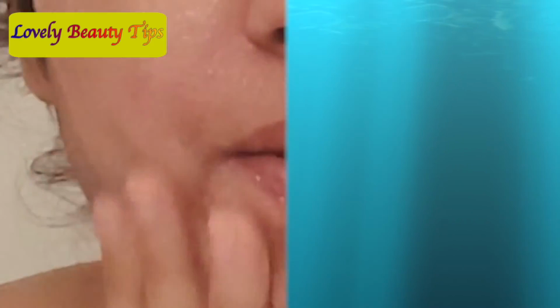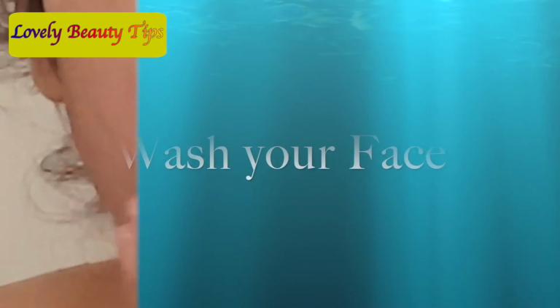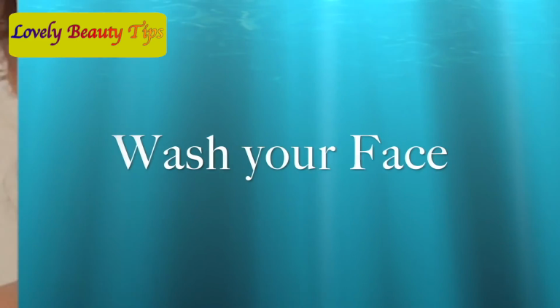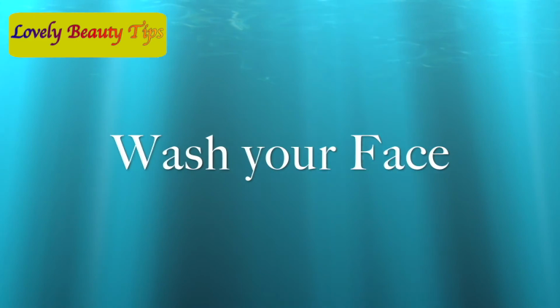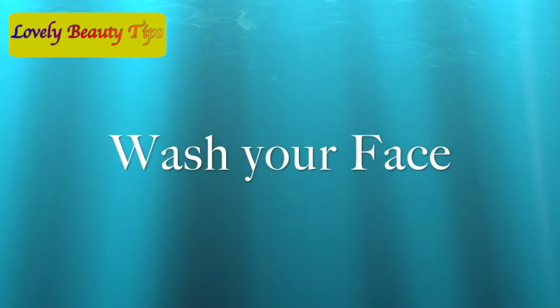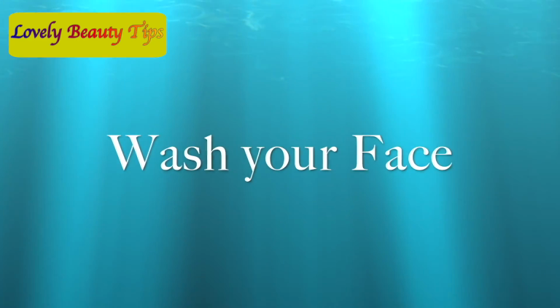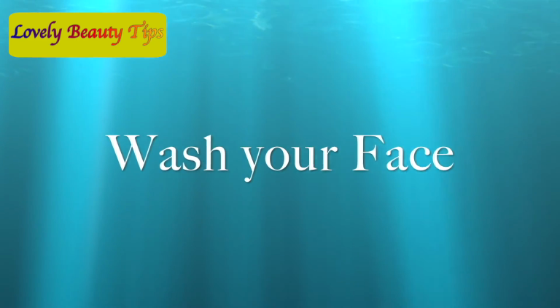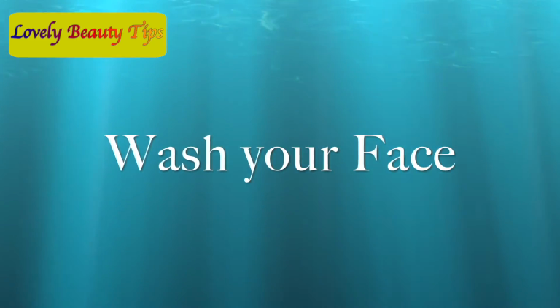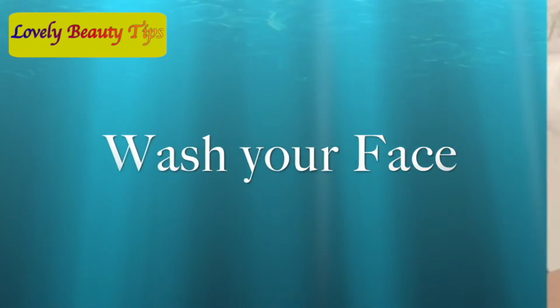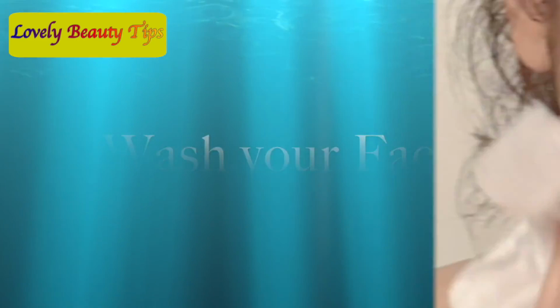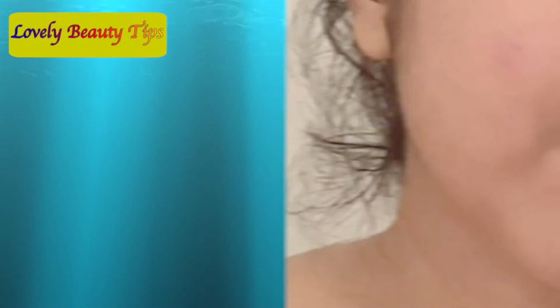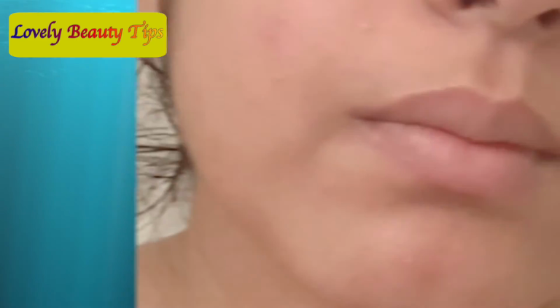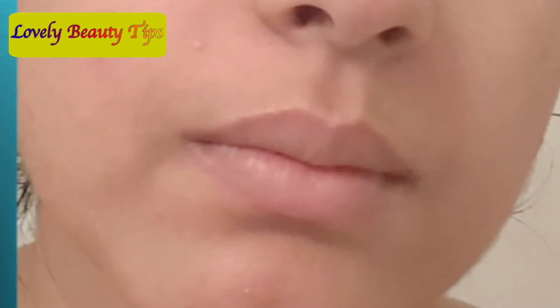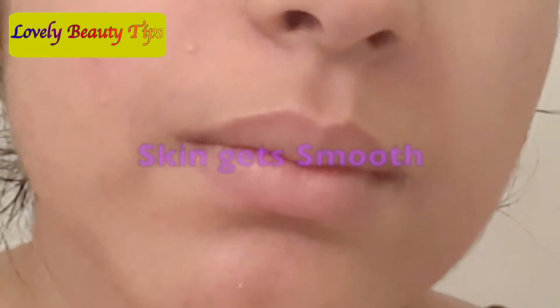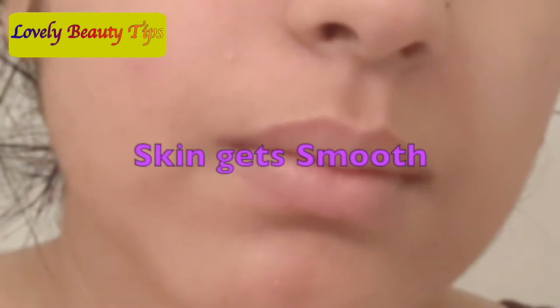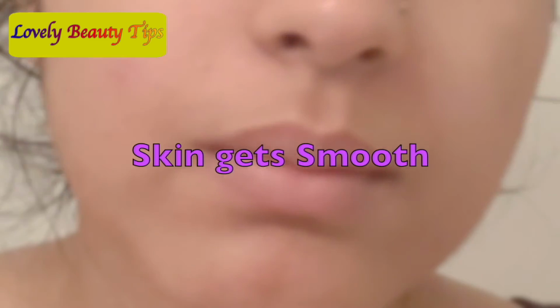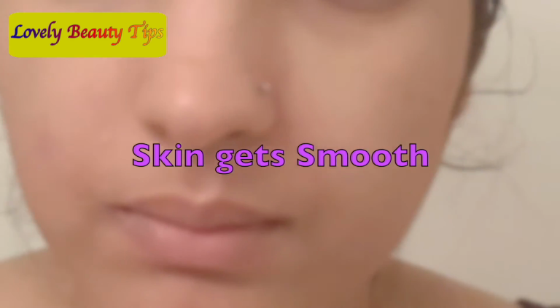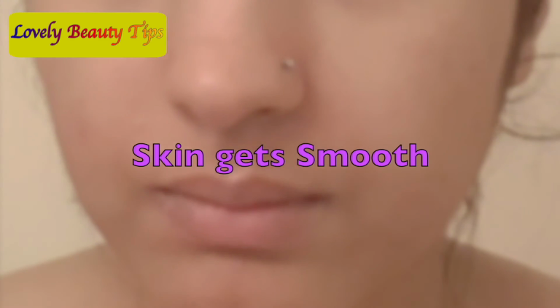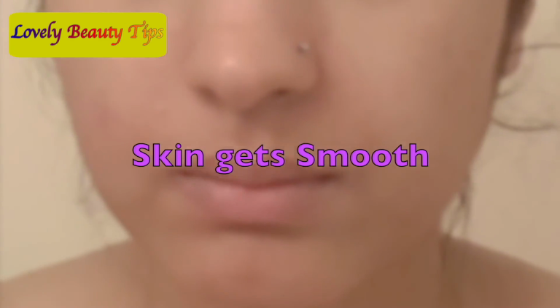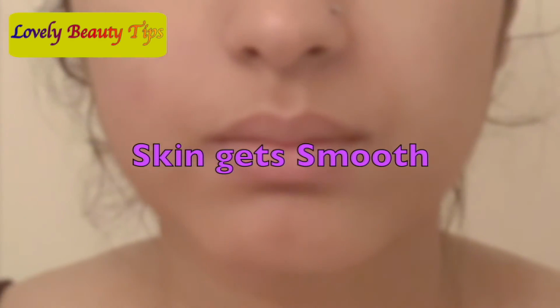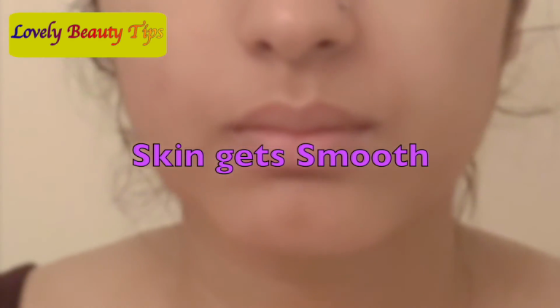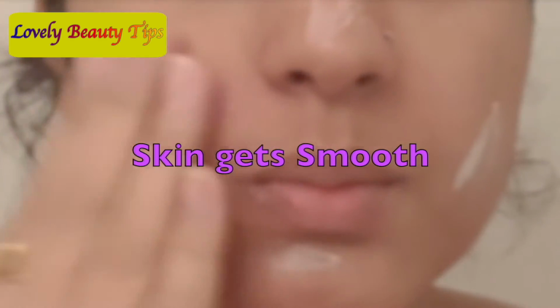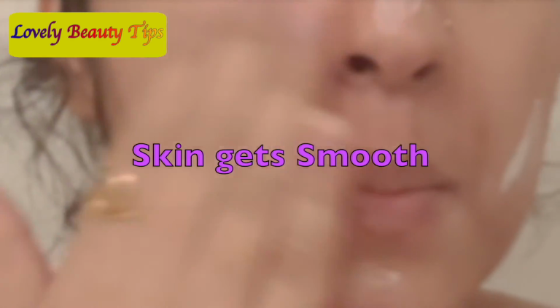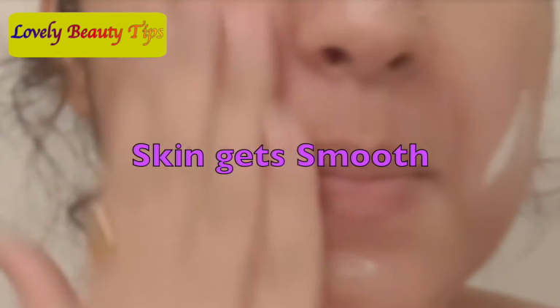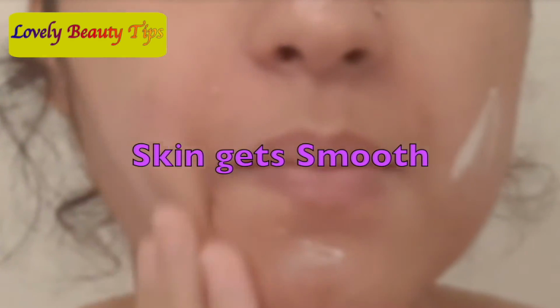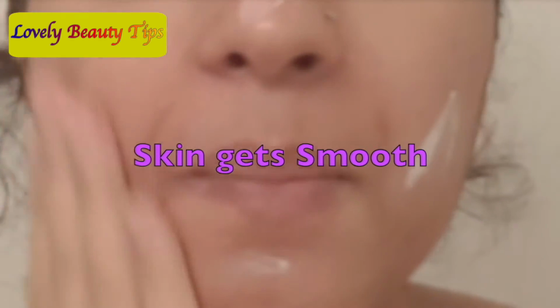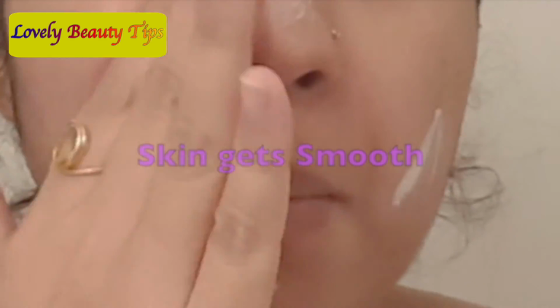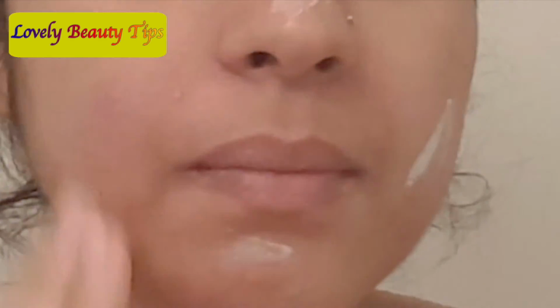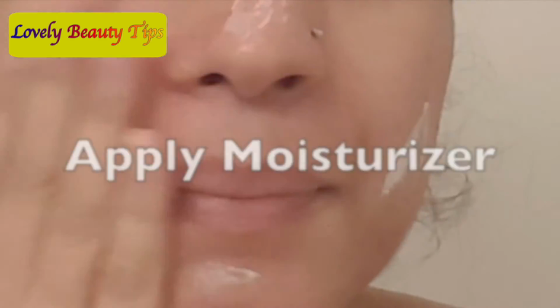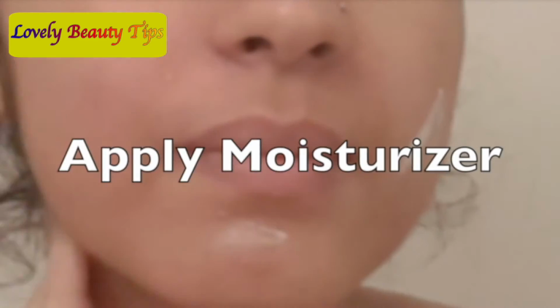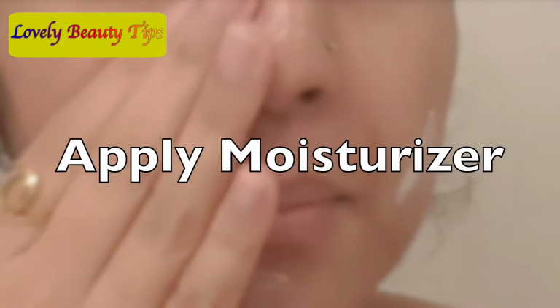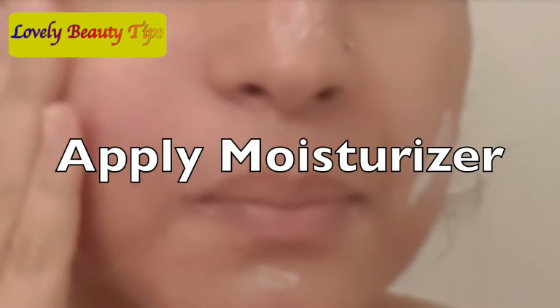Then wash your face with warm water. After using this face scrub, you will notice the skin is smooth, calm, and polished. Don't forget to apply moisturizer.